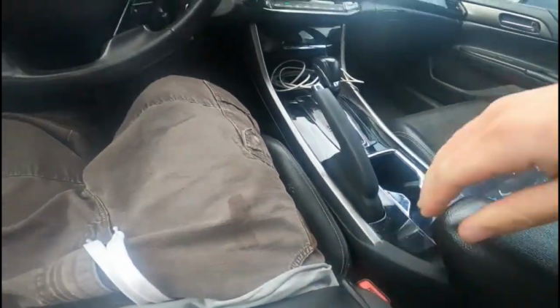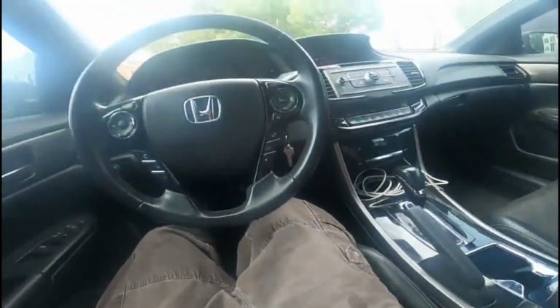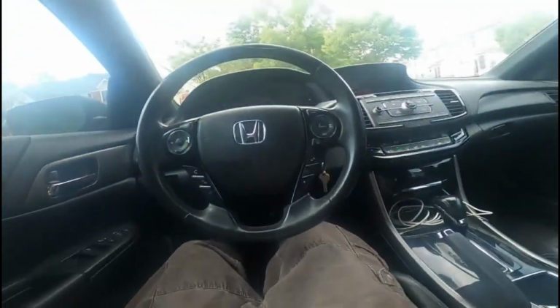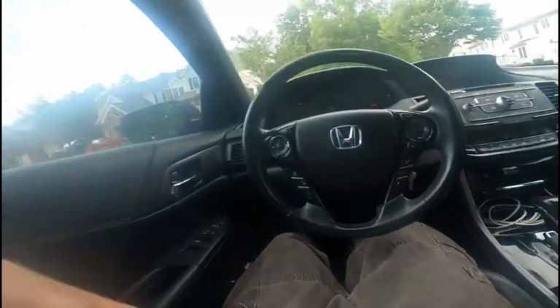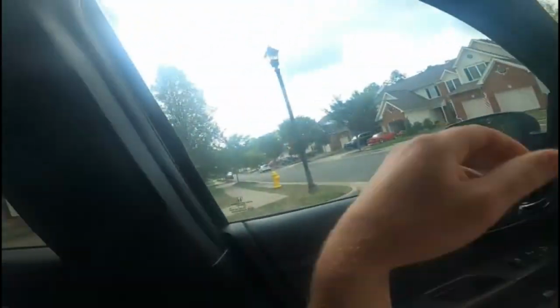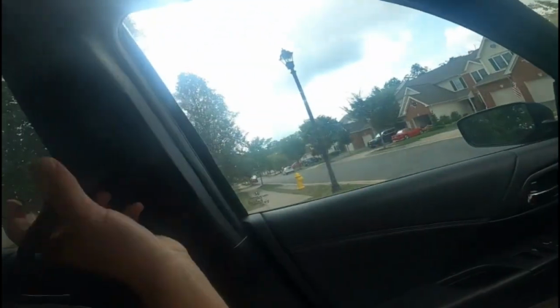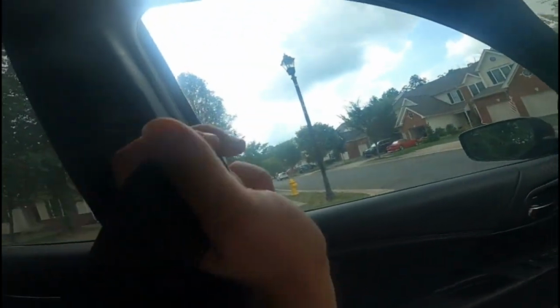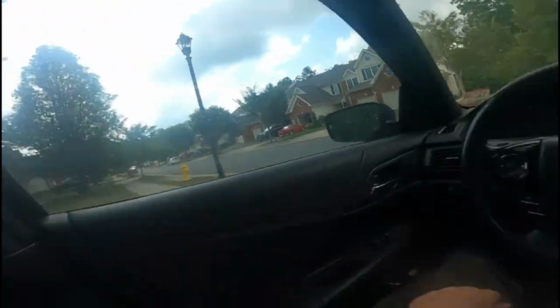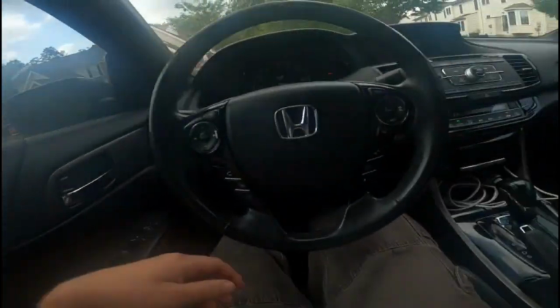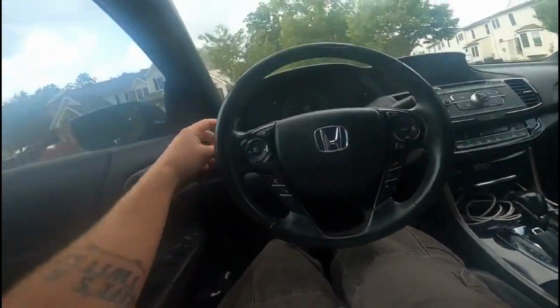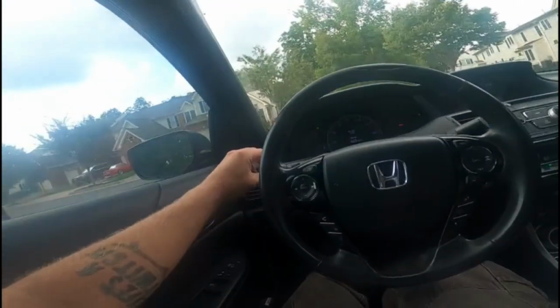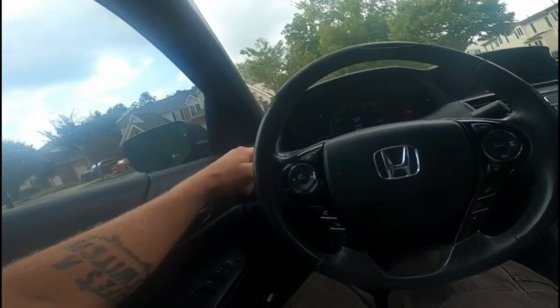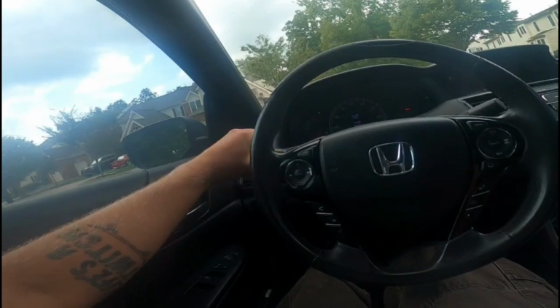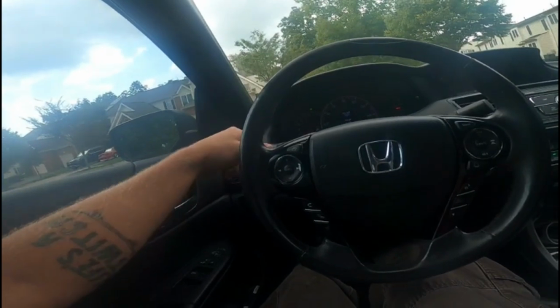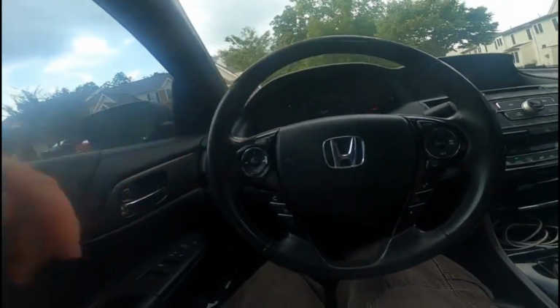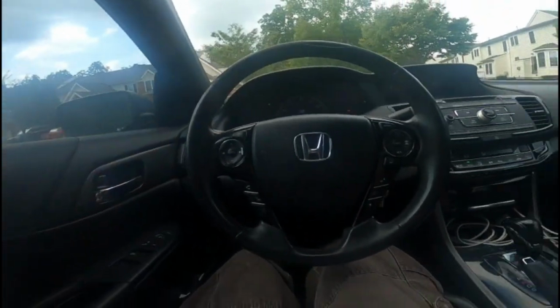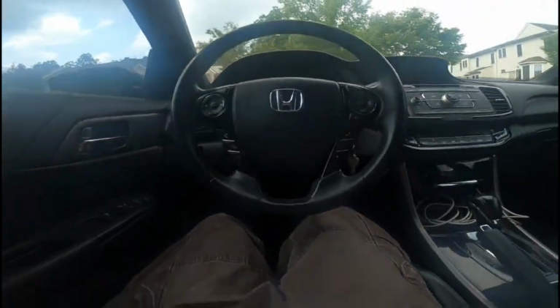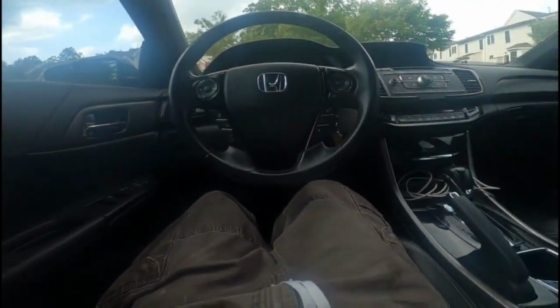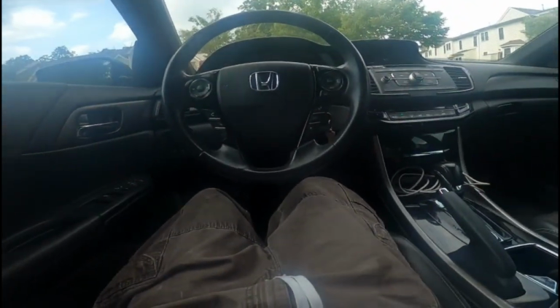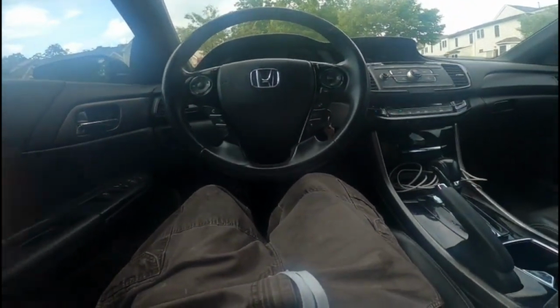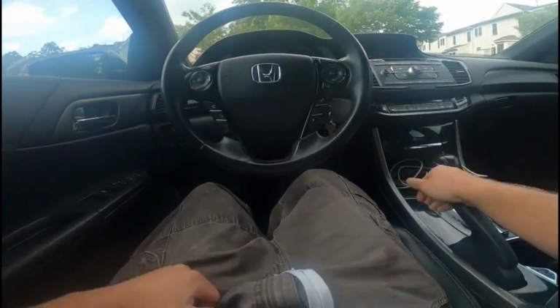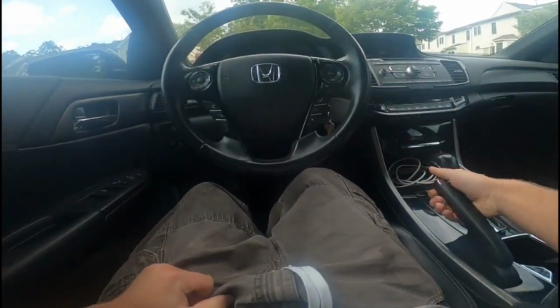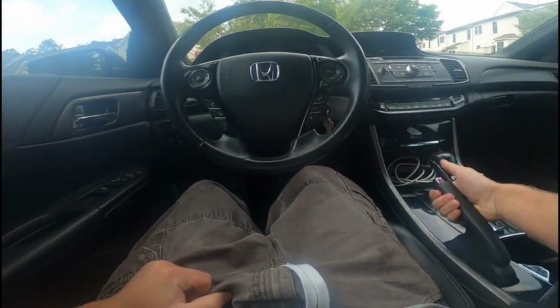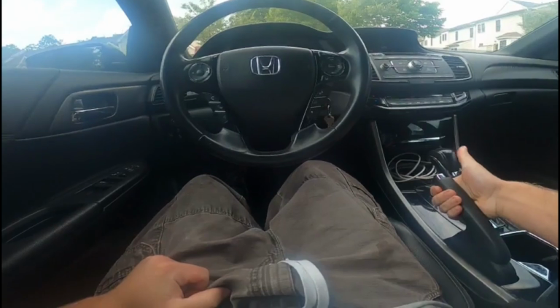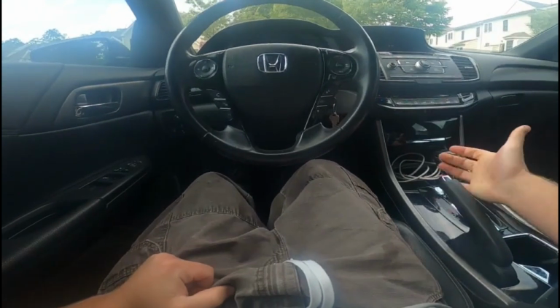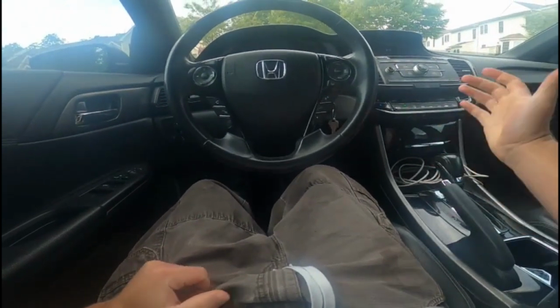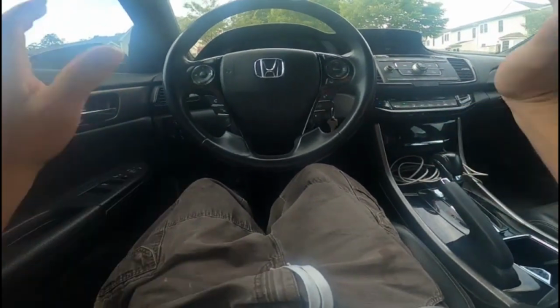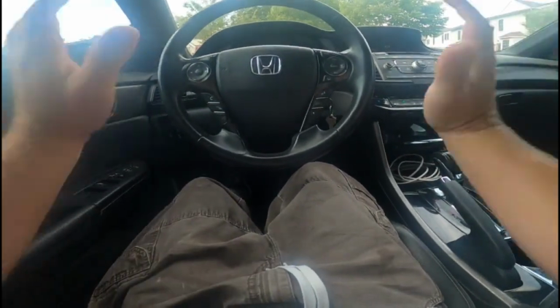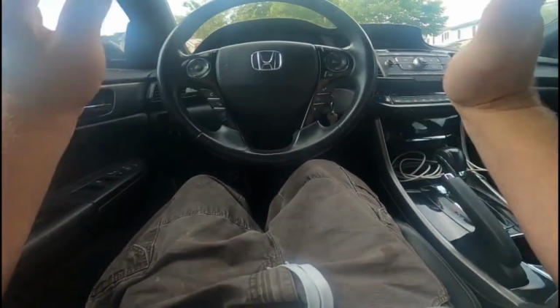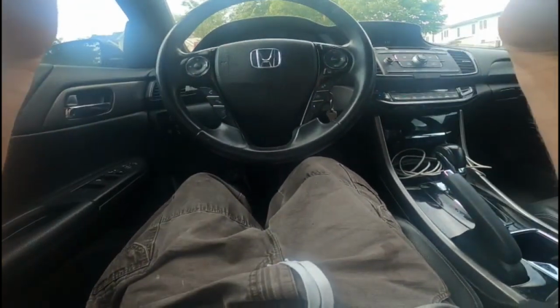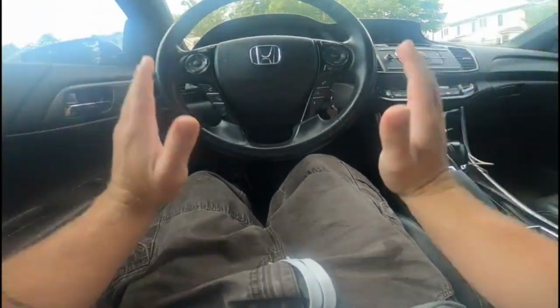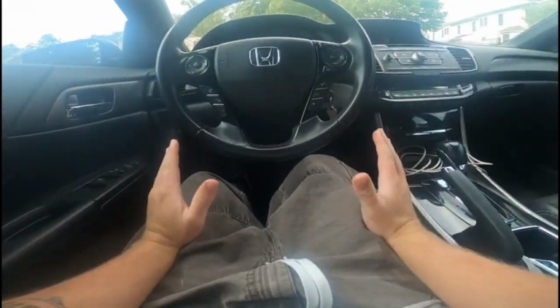Before you get started driving, you want to put your seat belt on and buckle it in. You've also got your lights, which you probably want on even during the daytime — most people do not teach you that.